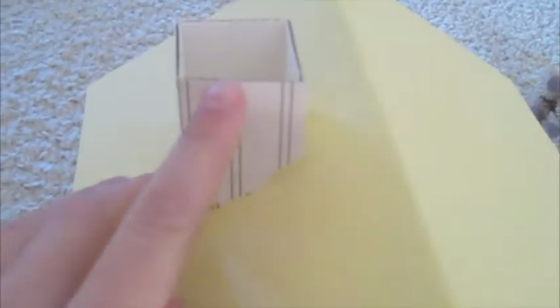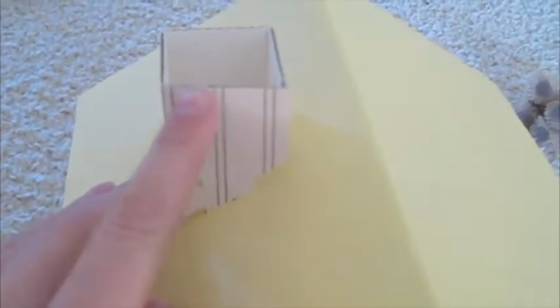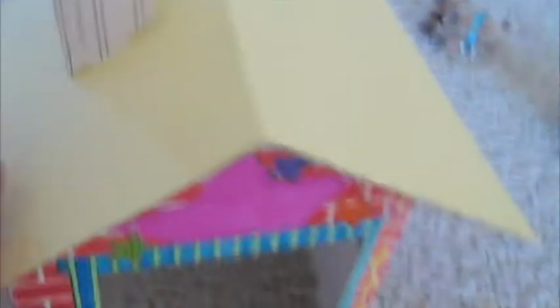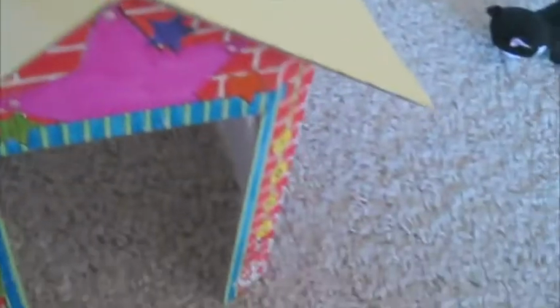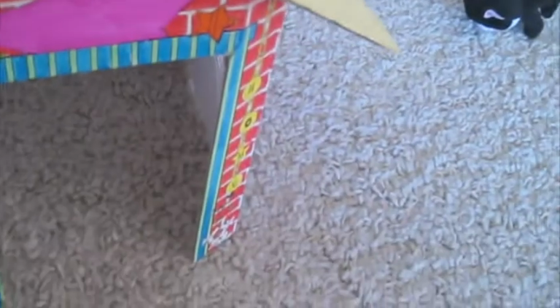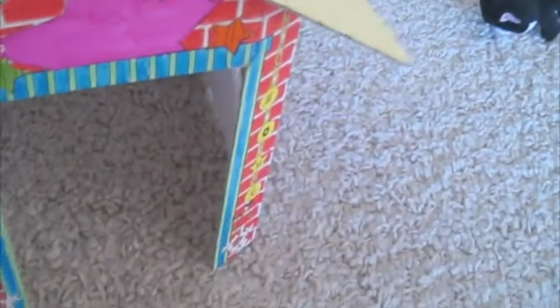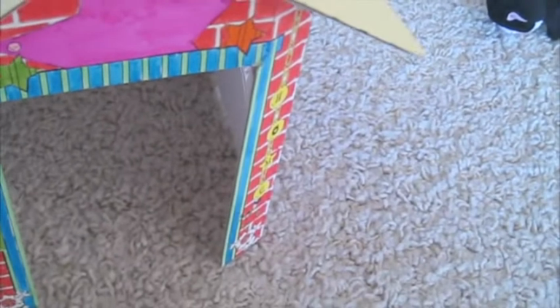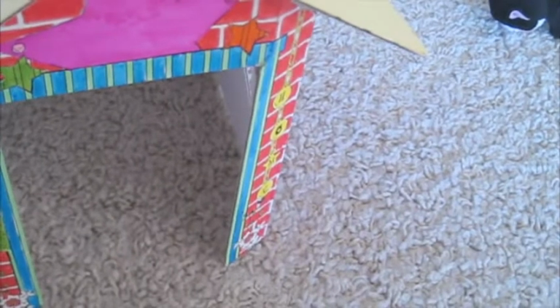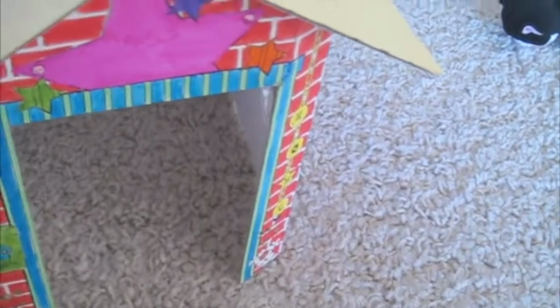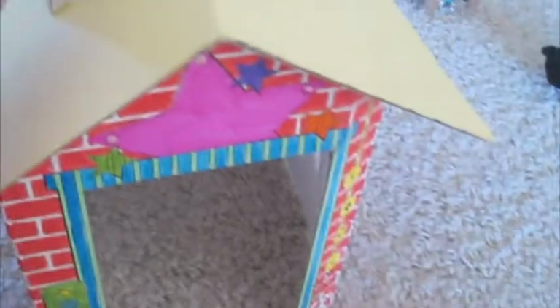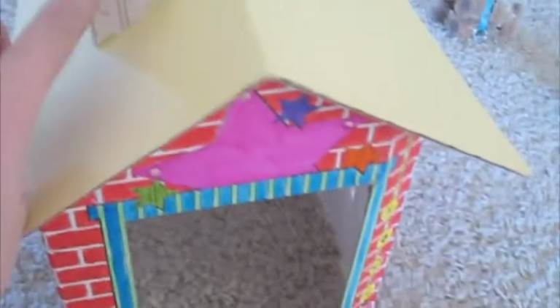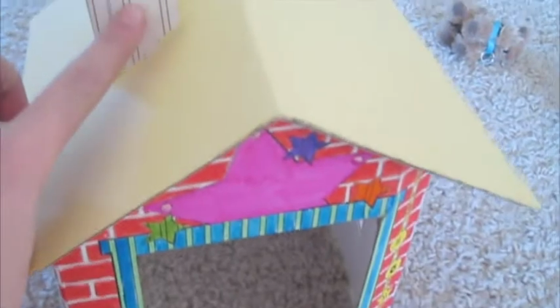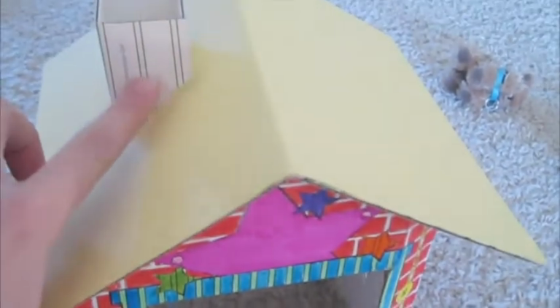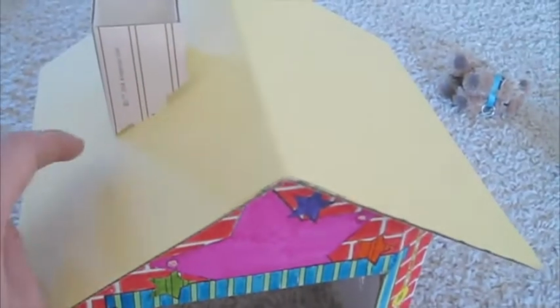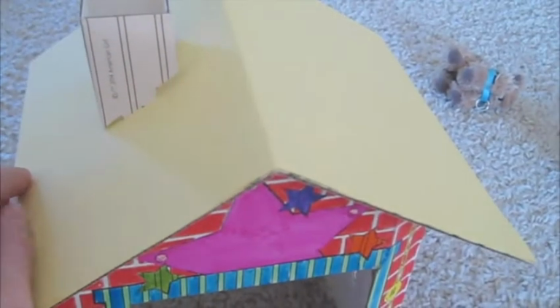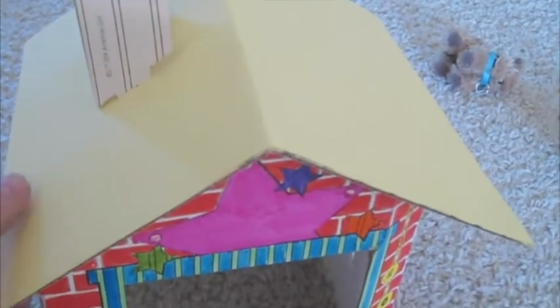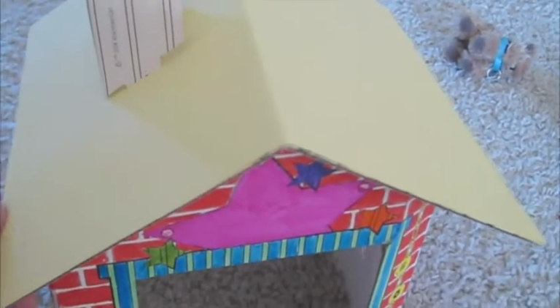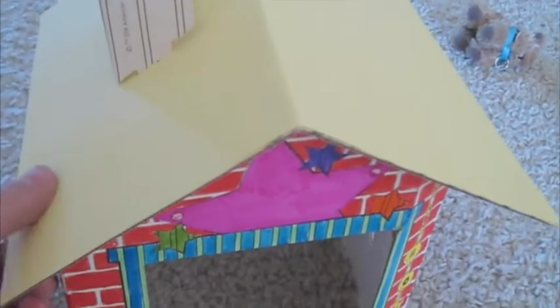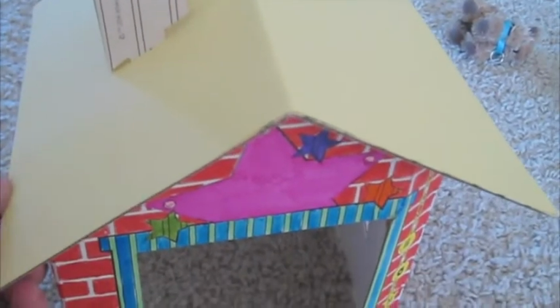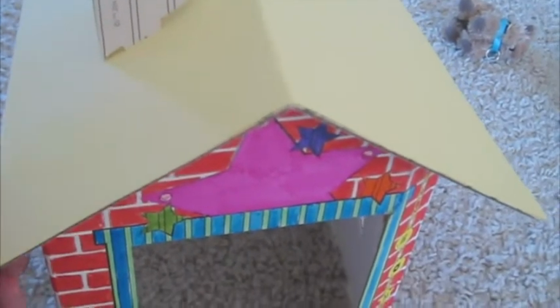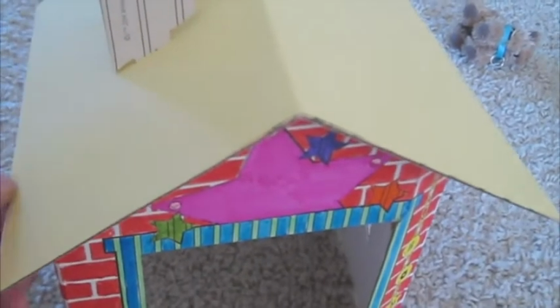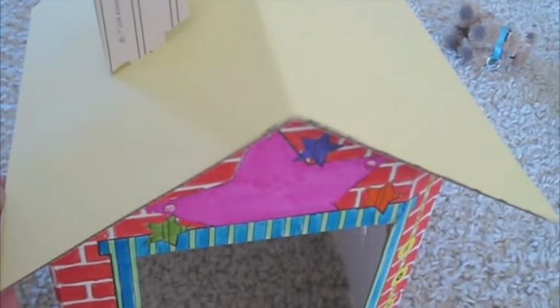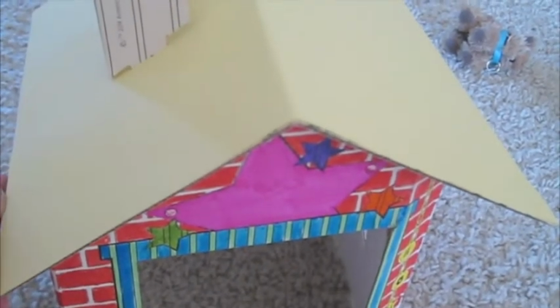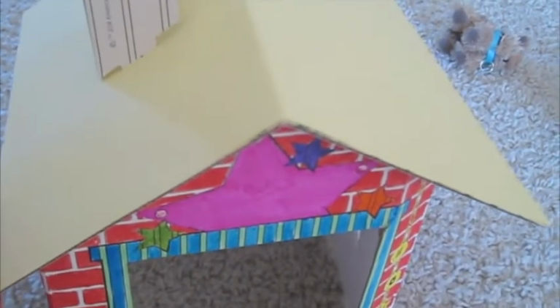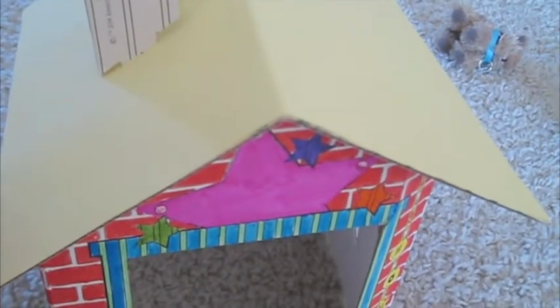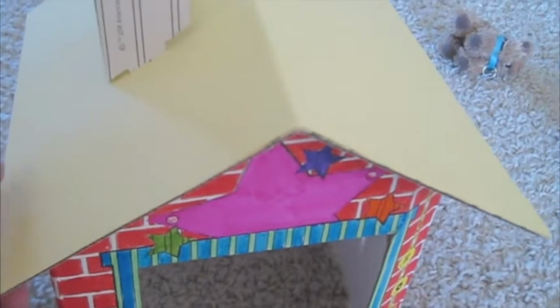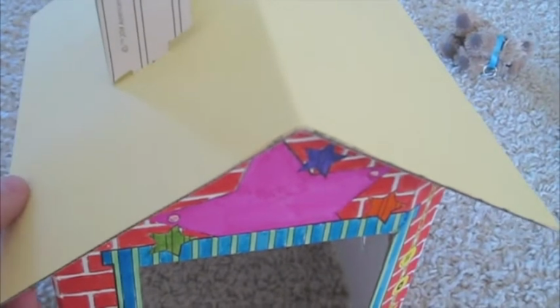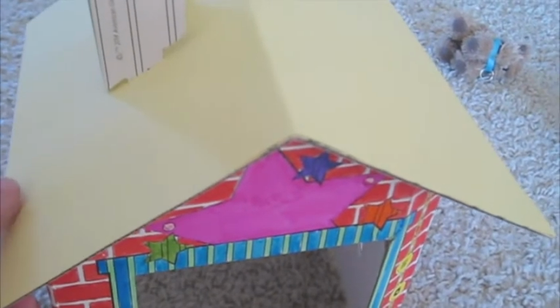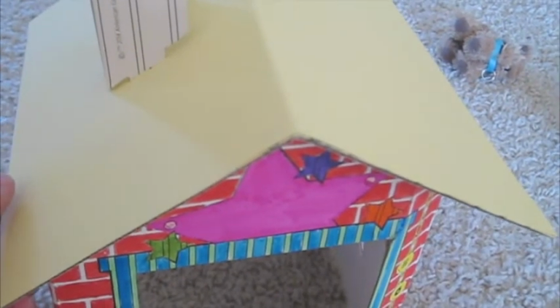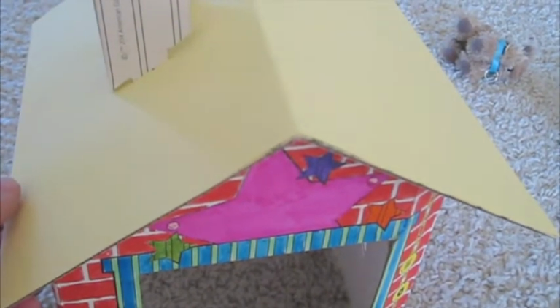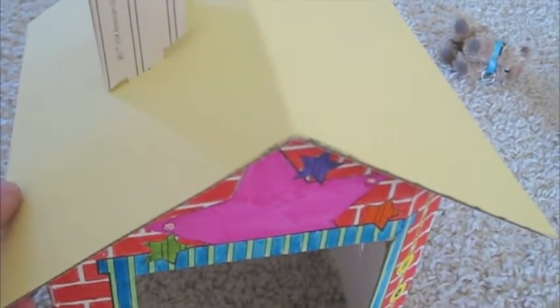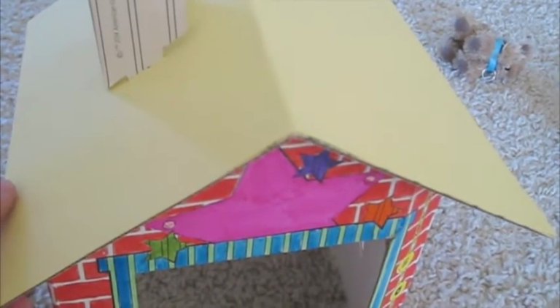The roof was actually striped like the chimney but we decided to cover it with card stock because there was a lot of coloring to do.